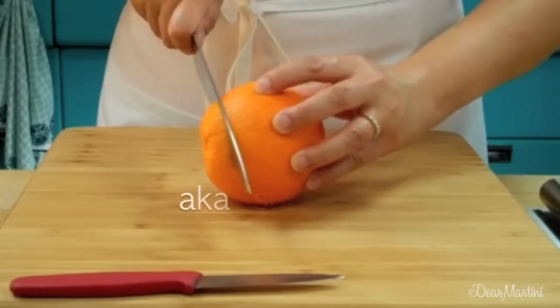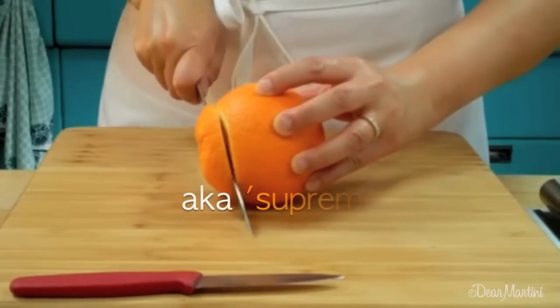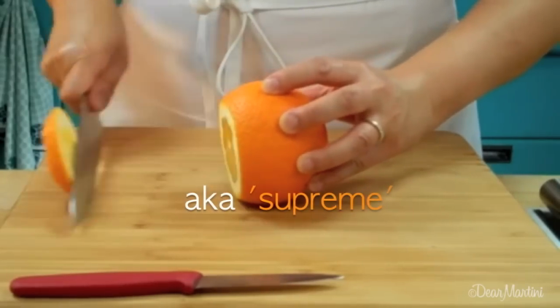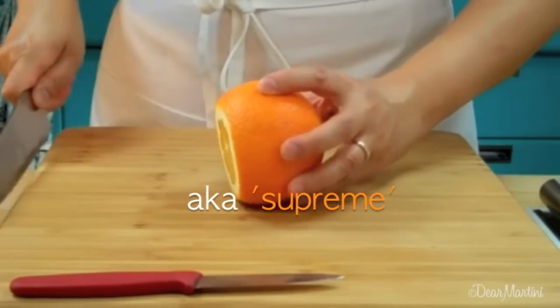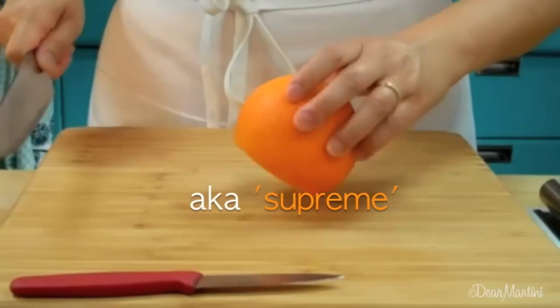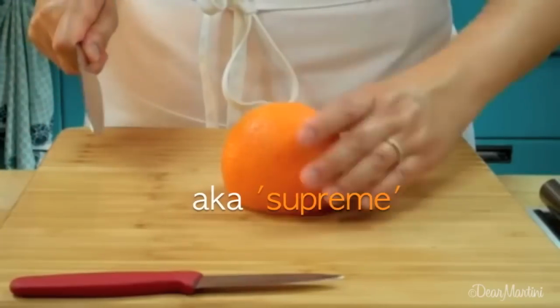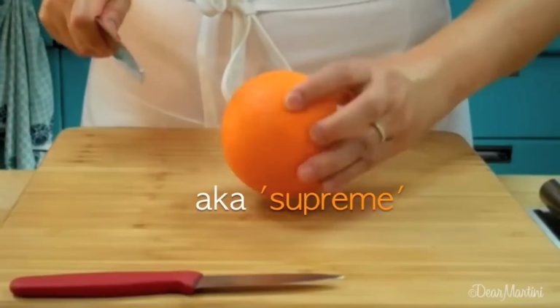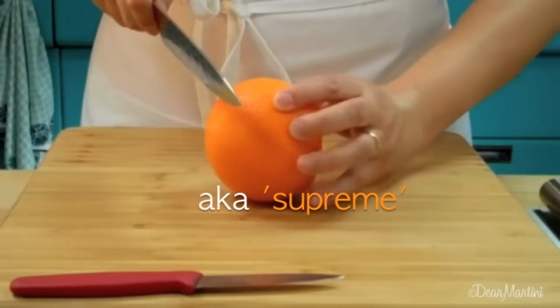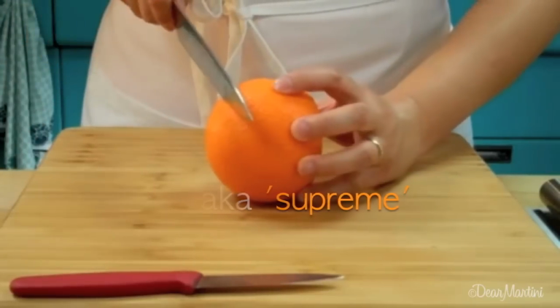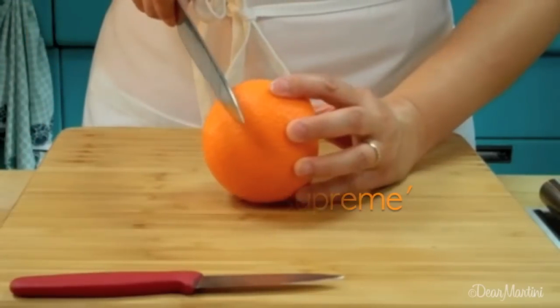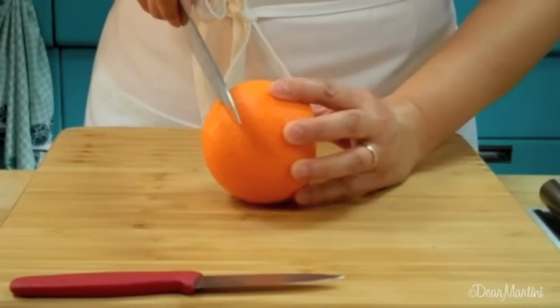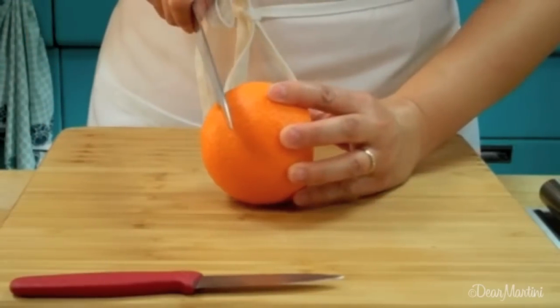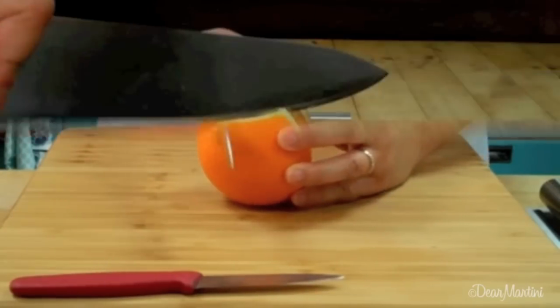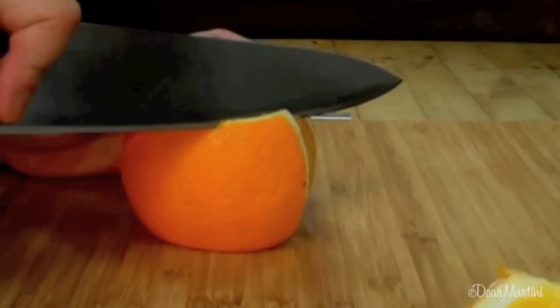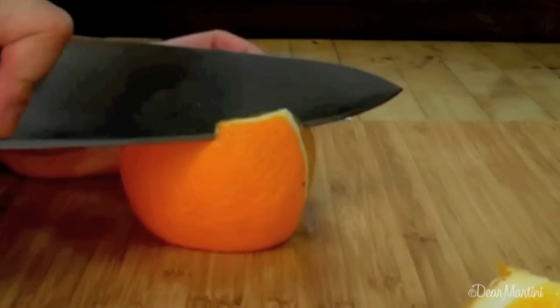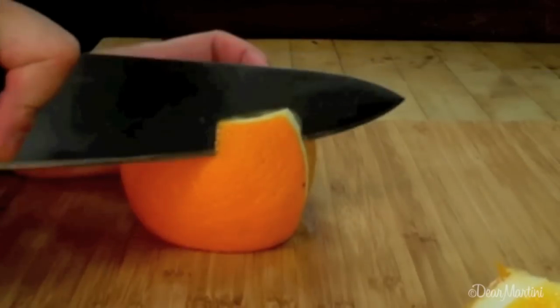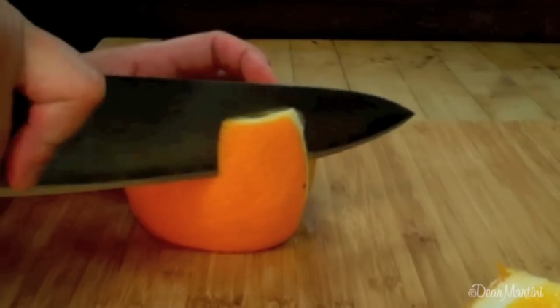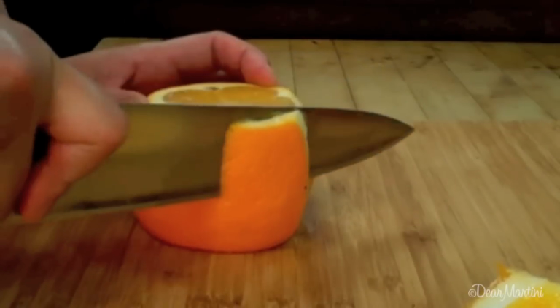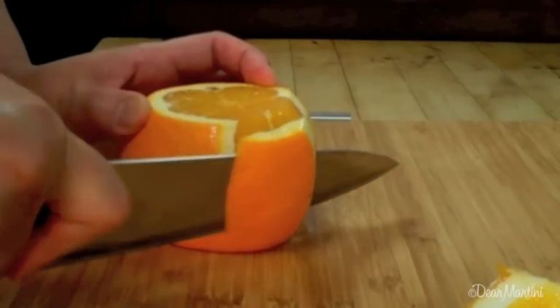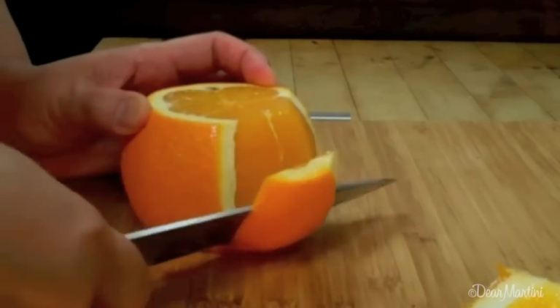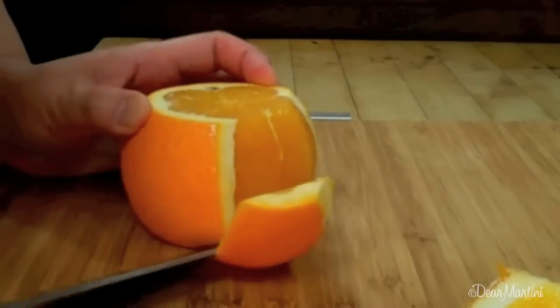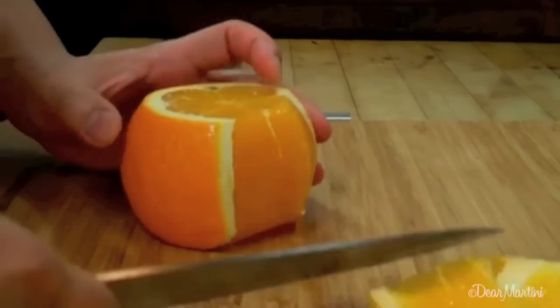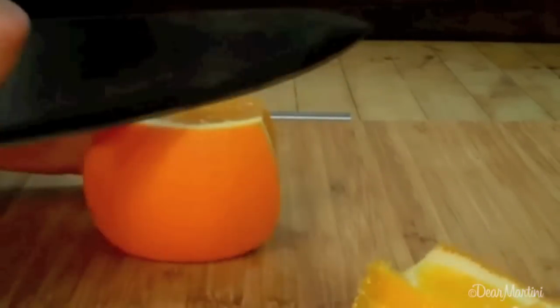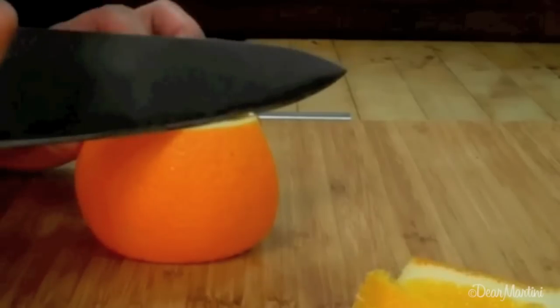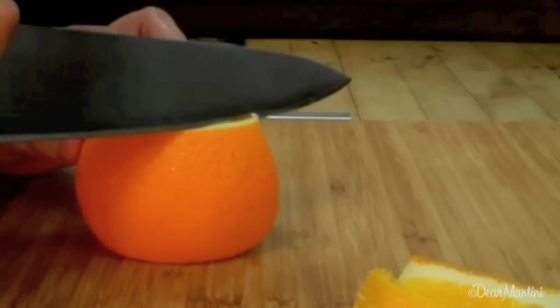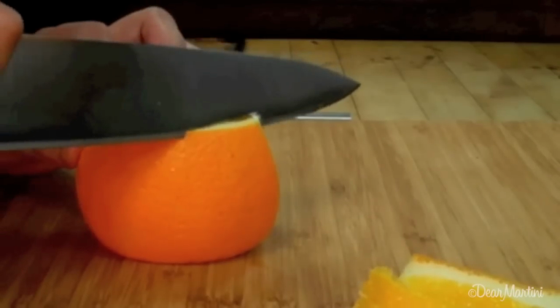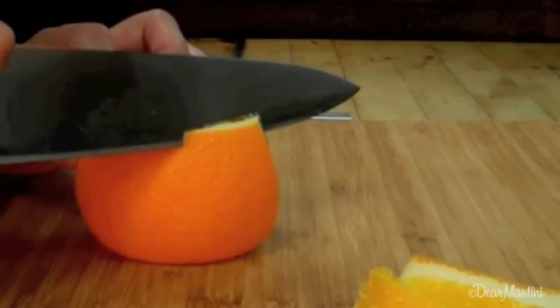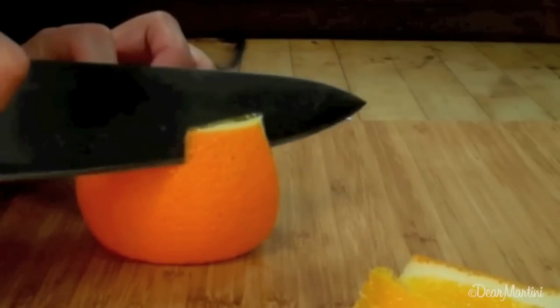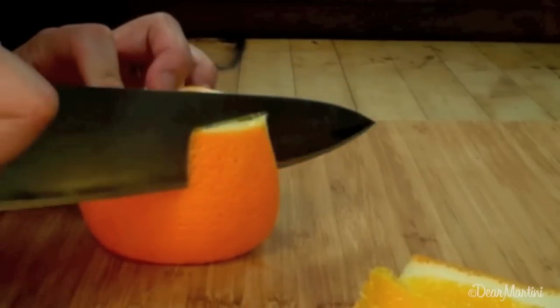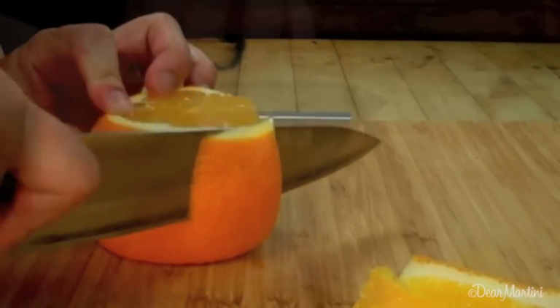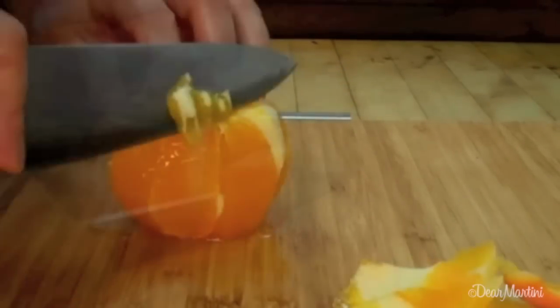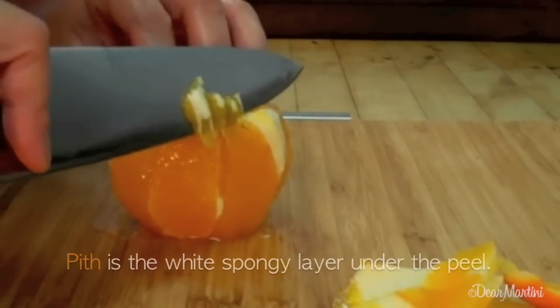With your chef's knife, cut both ends of the orange off. Follow the natural contour of the orange to remove the peel and the pith.